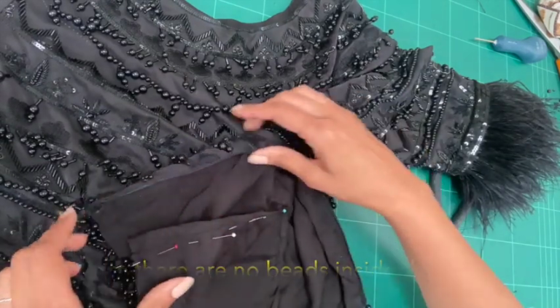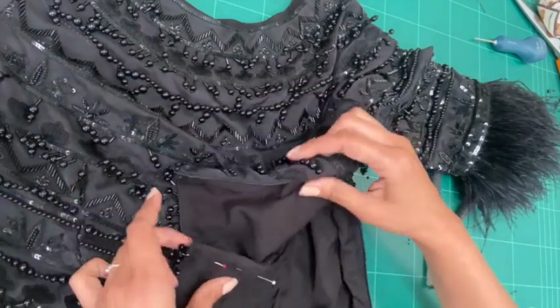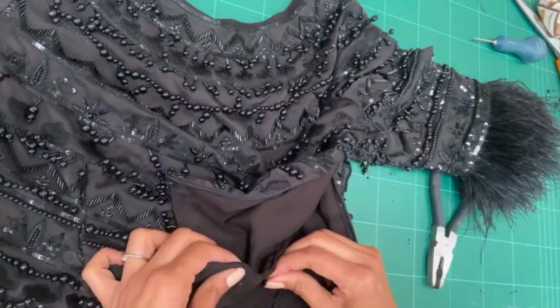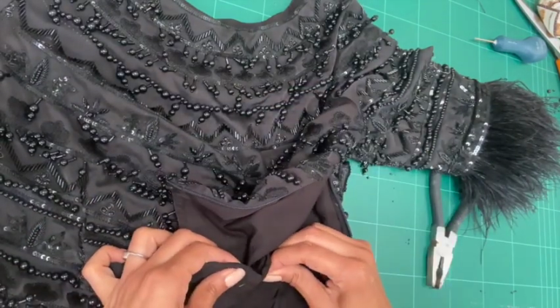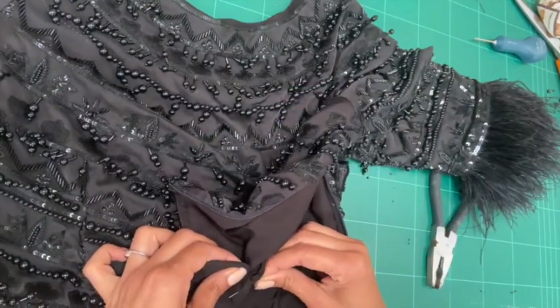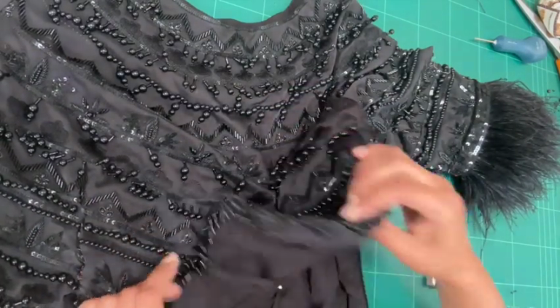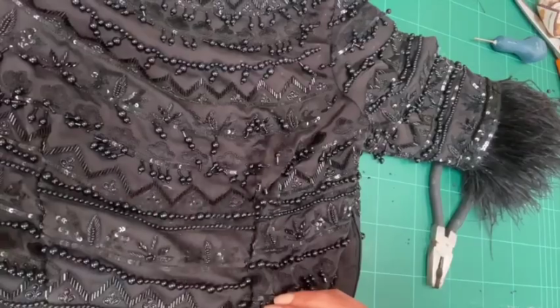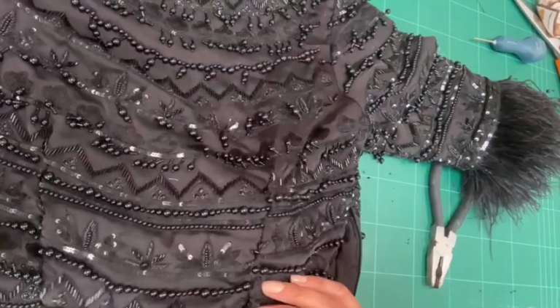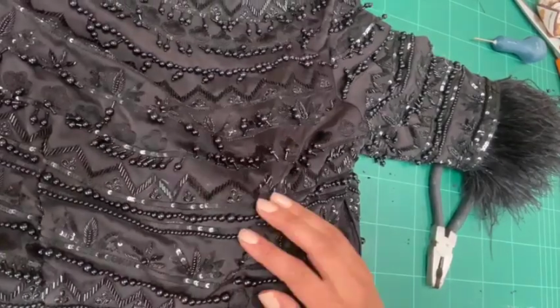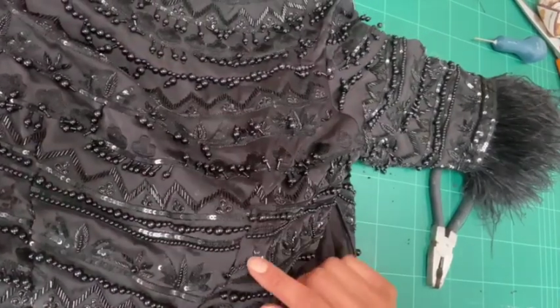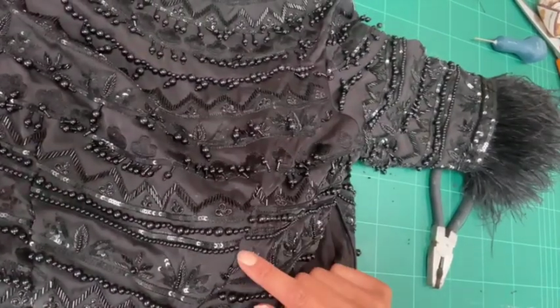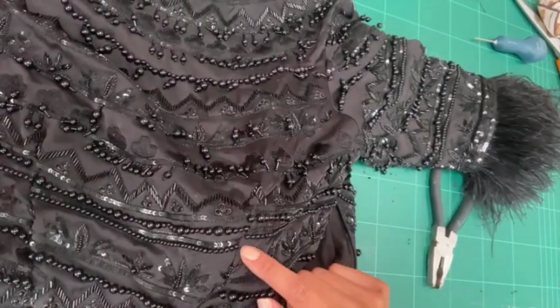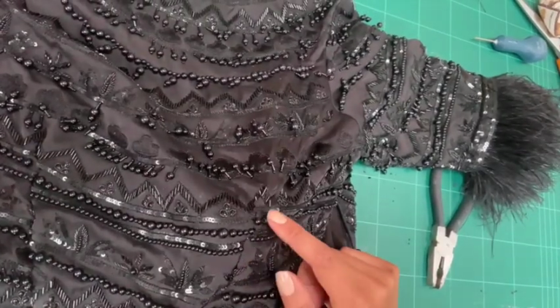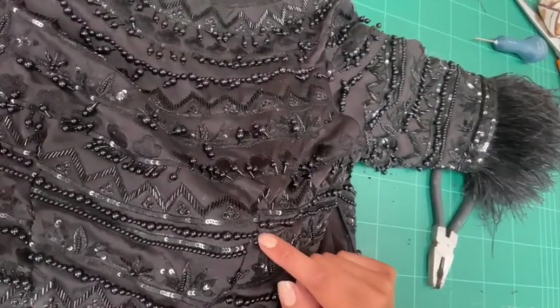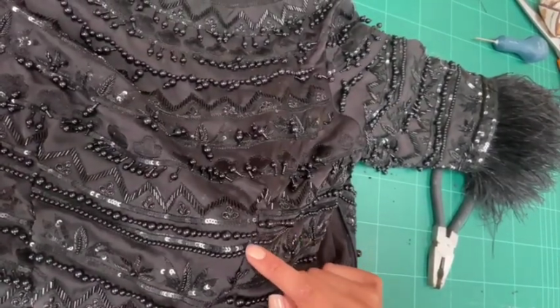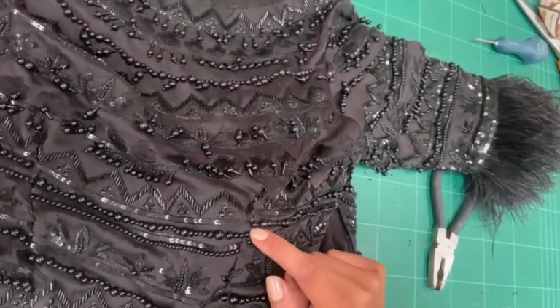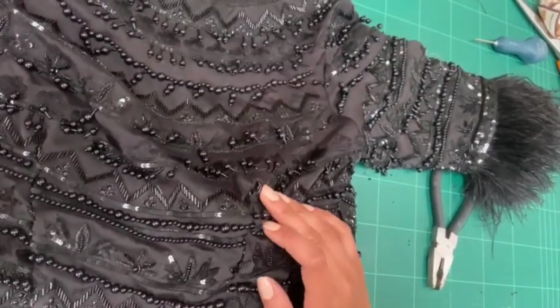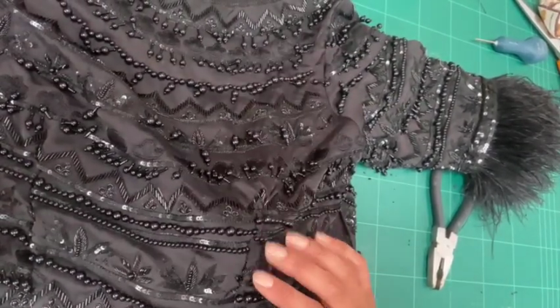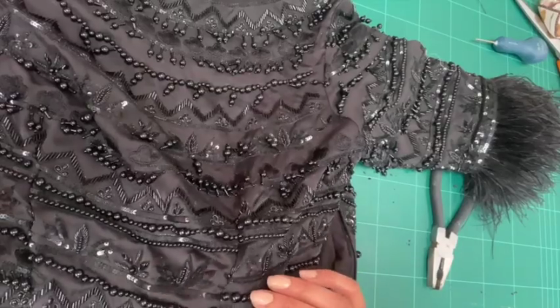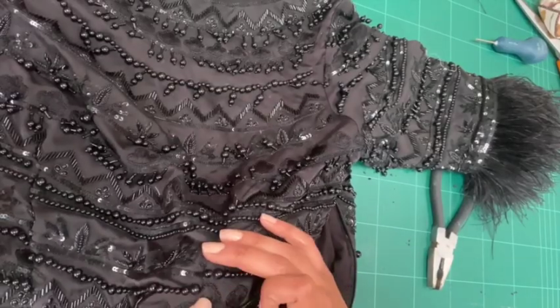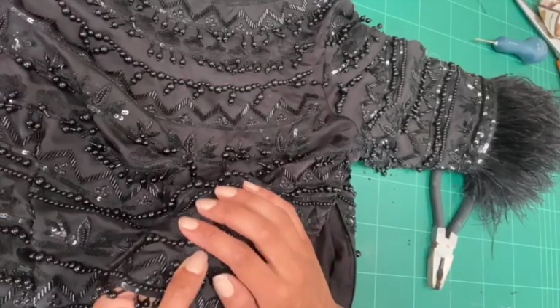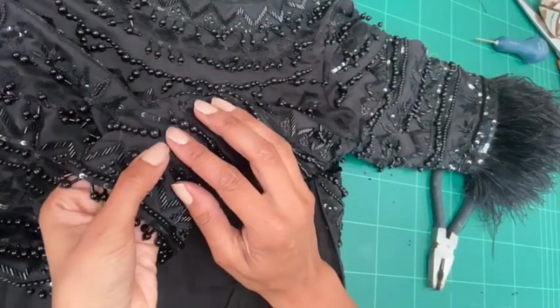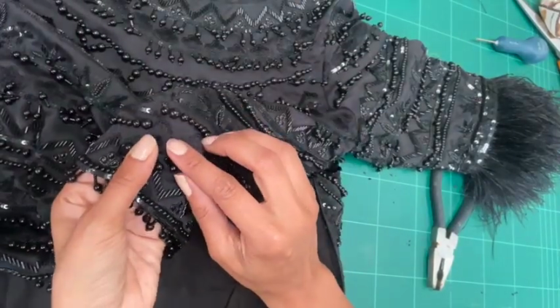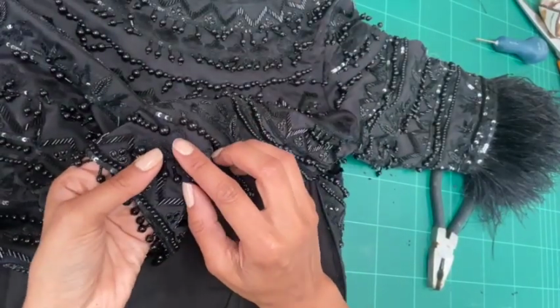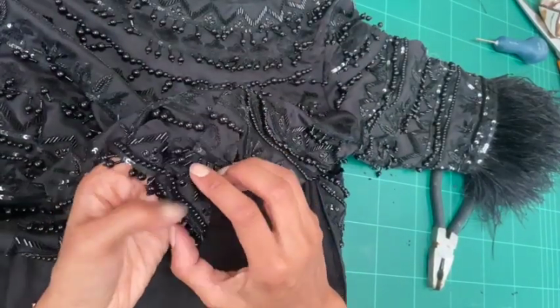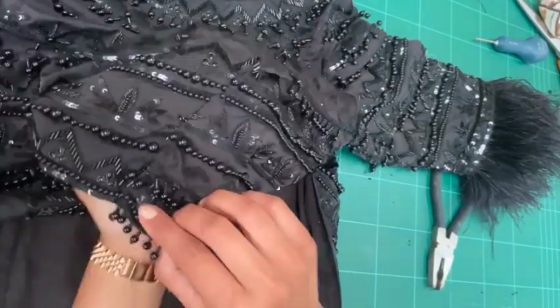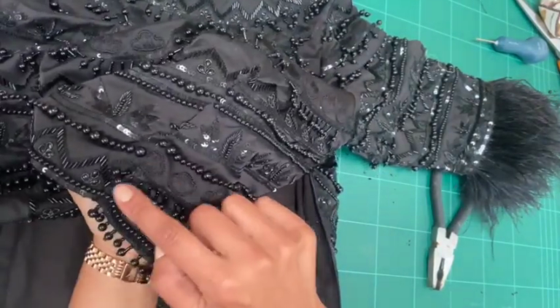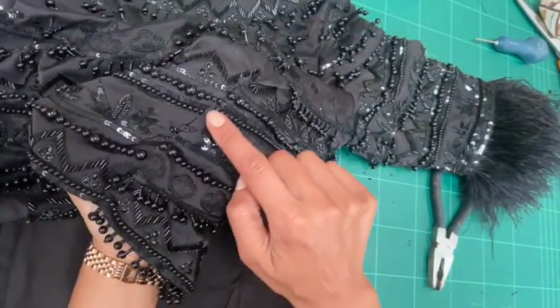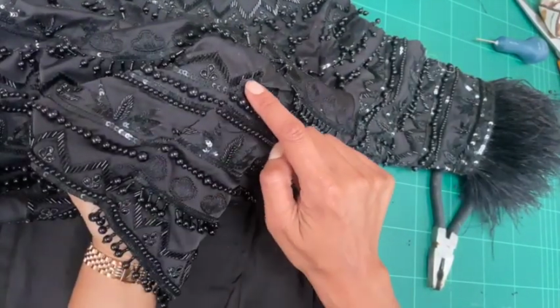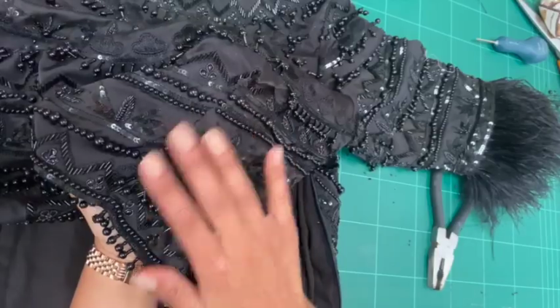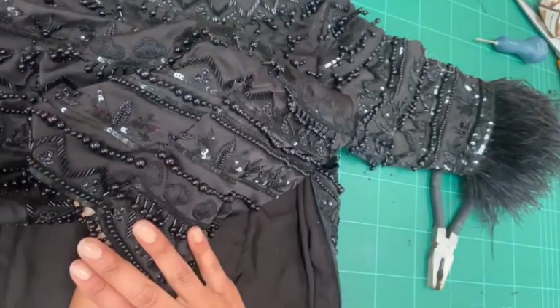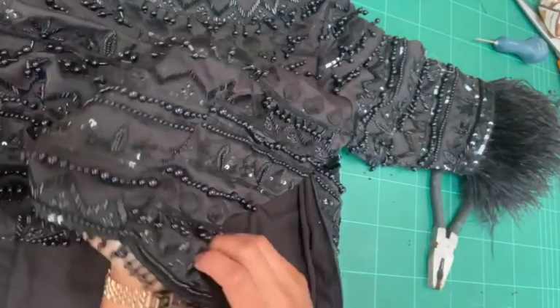You also want to make sure while you're pinning that you haven't got any beads stuck inside the dart. Just check from the front that all the beads are at the front of the top and nothing is inside the dart.